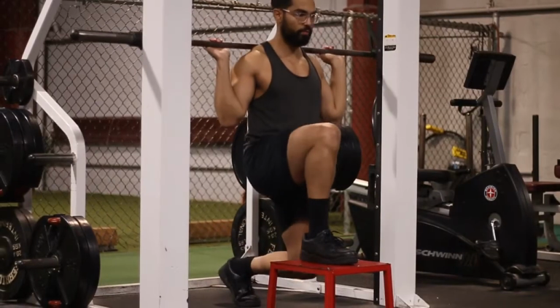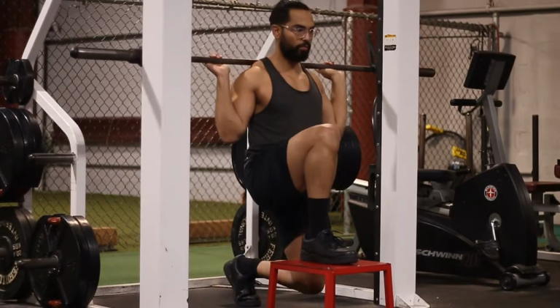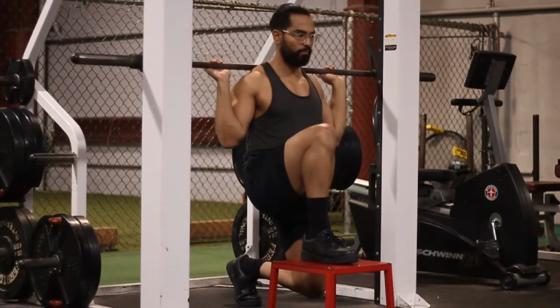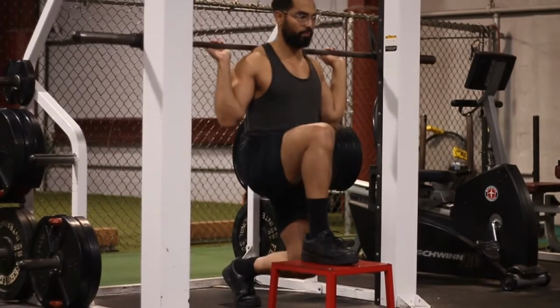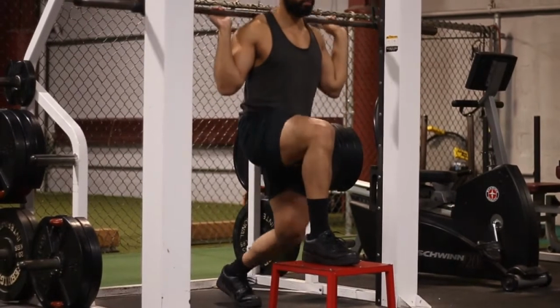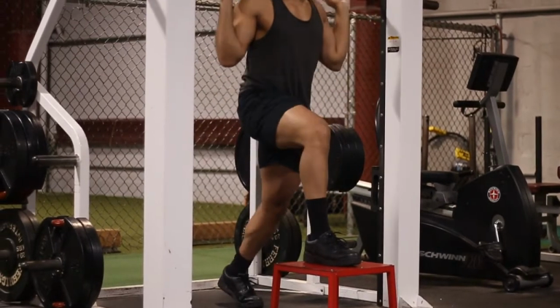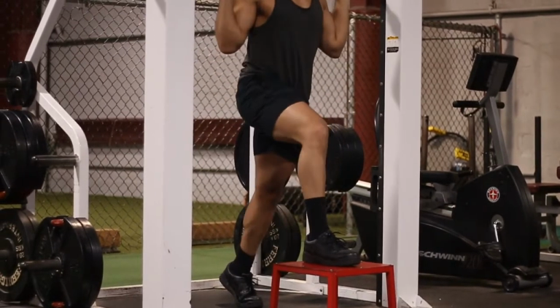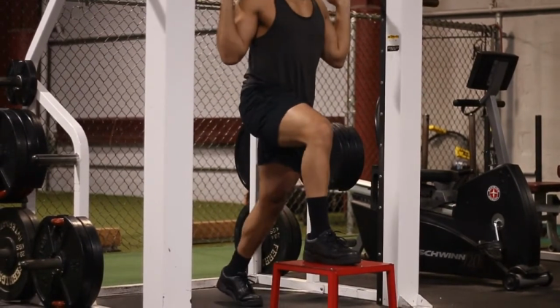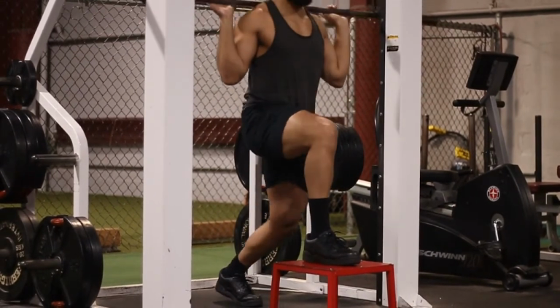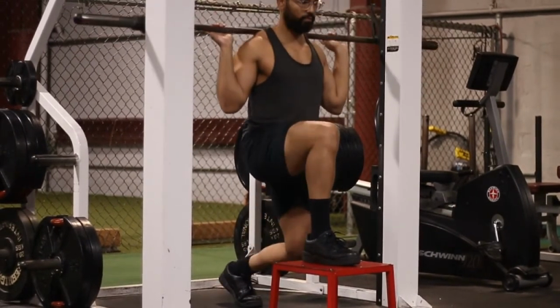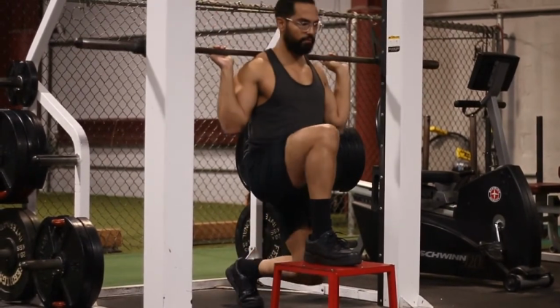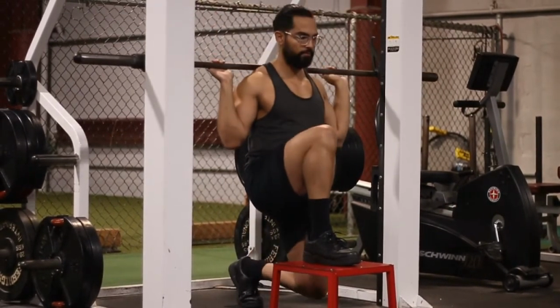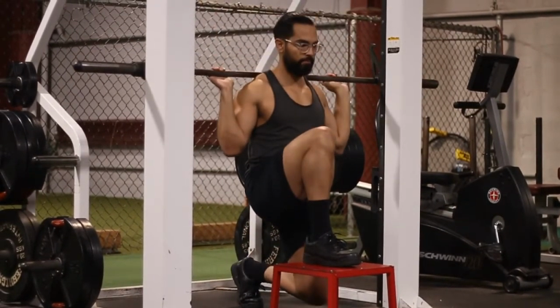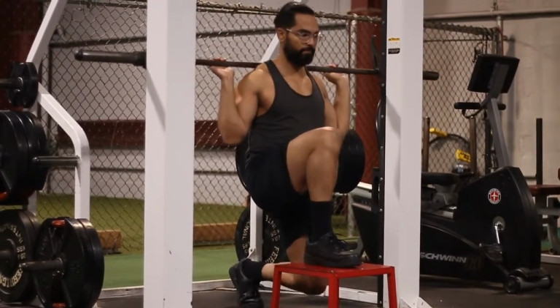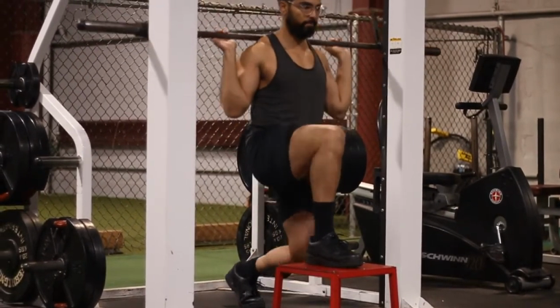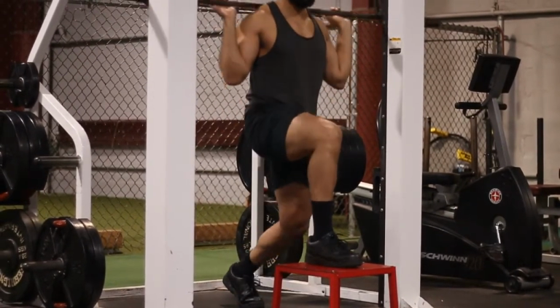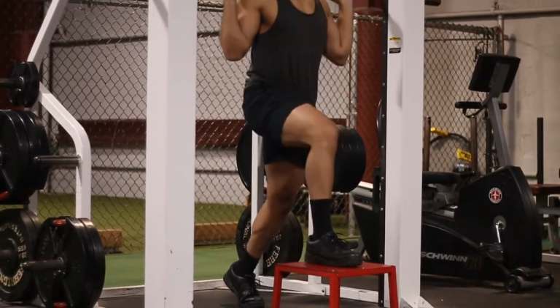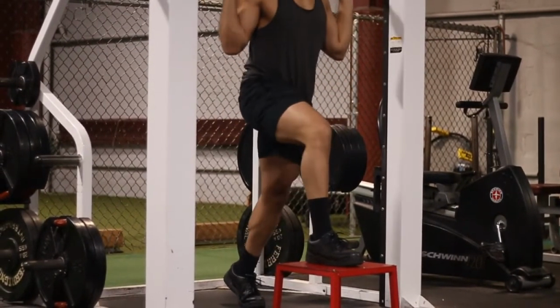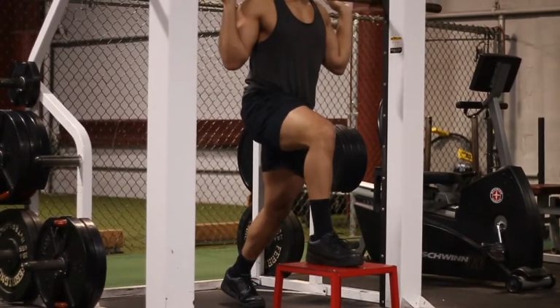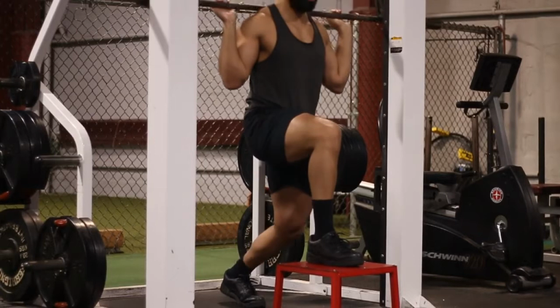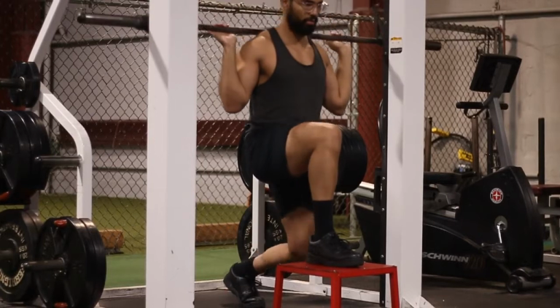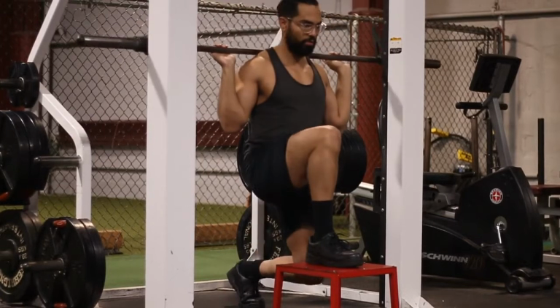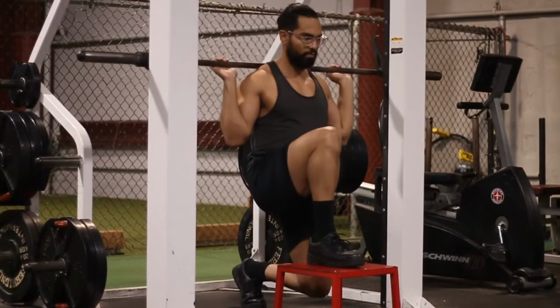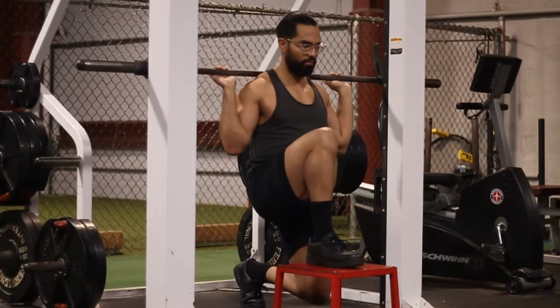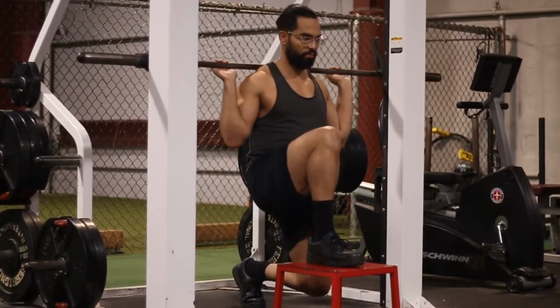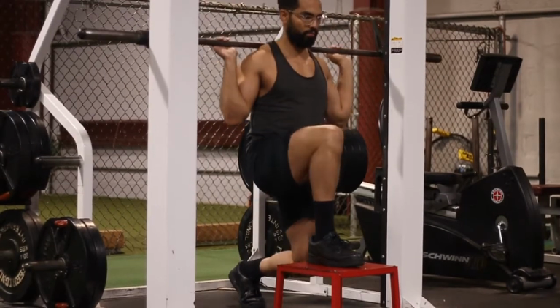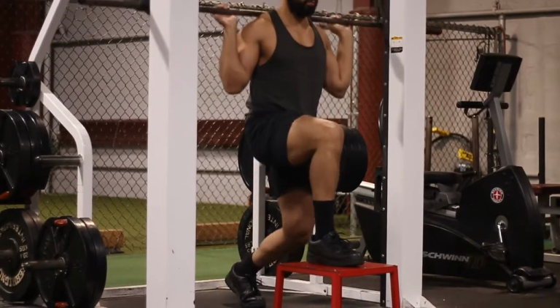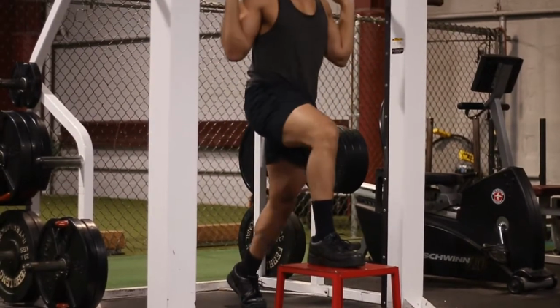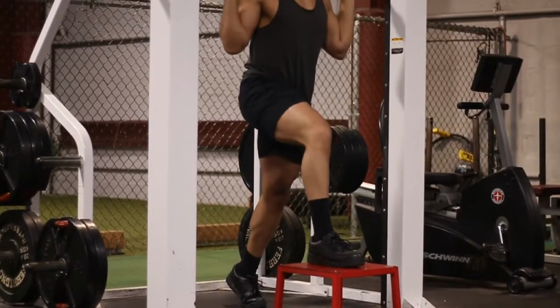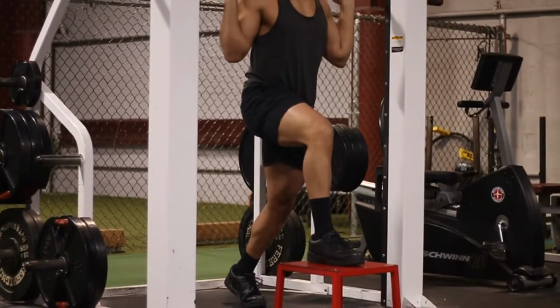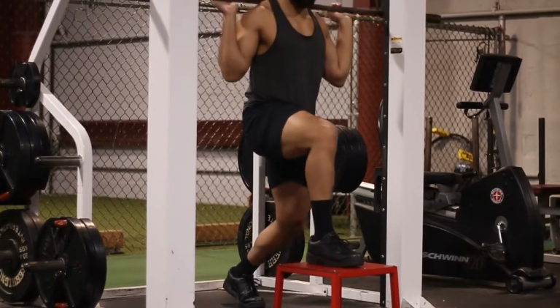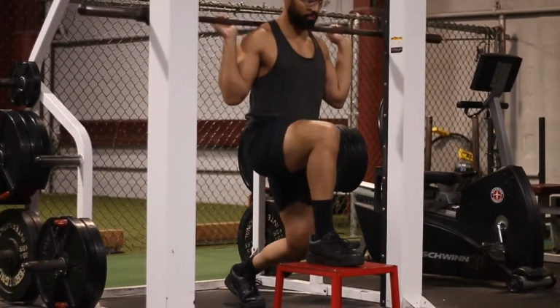Once you're in position, get a box — I would say around 12 inches tall or so. That's going to be more than enough room to go deep into that lunge.